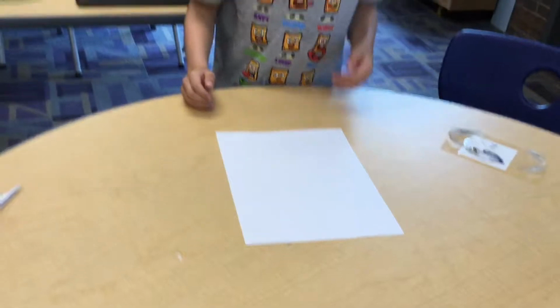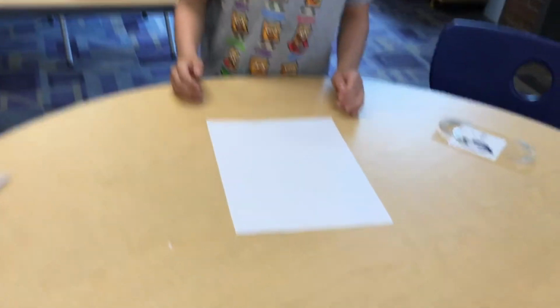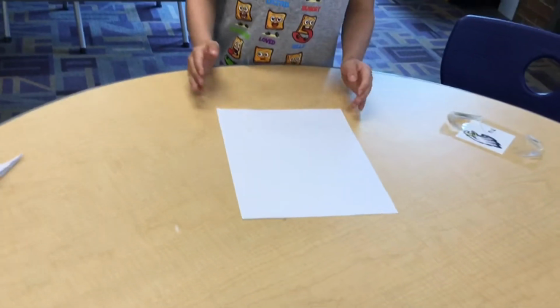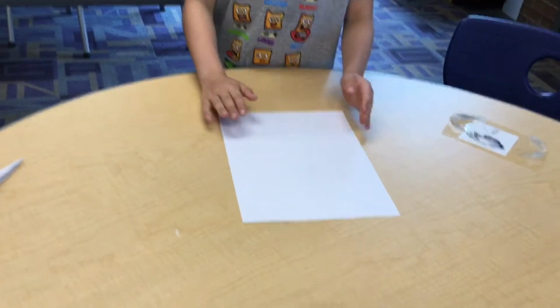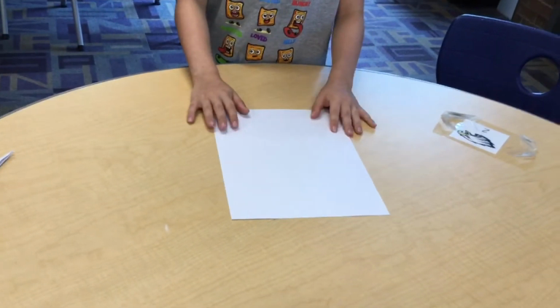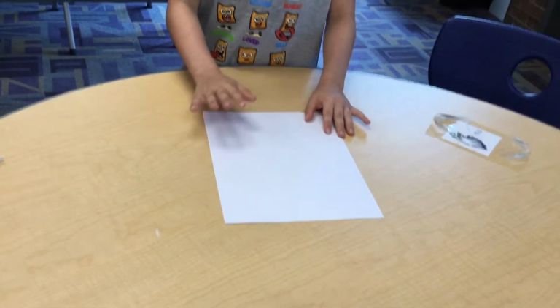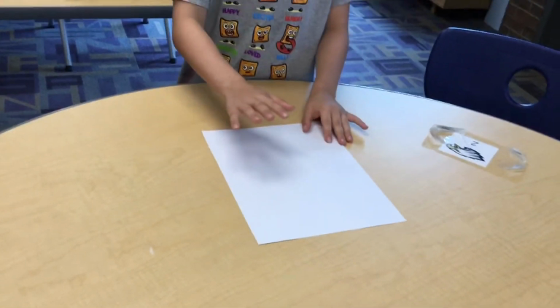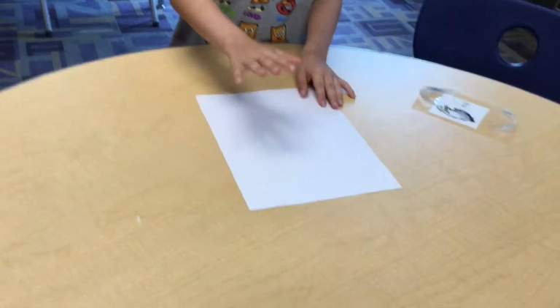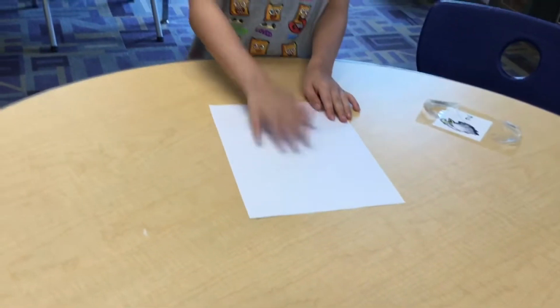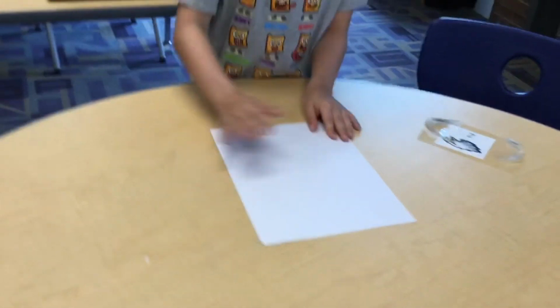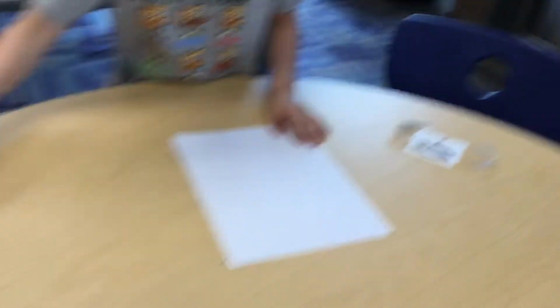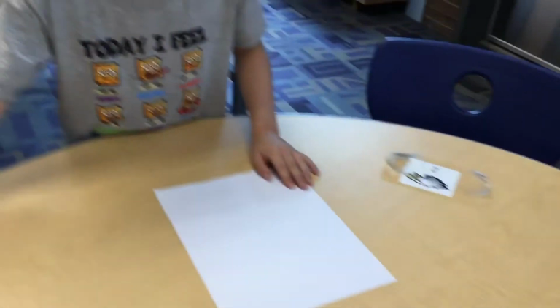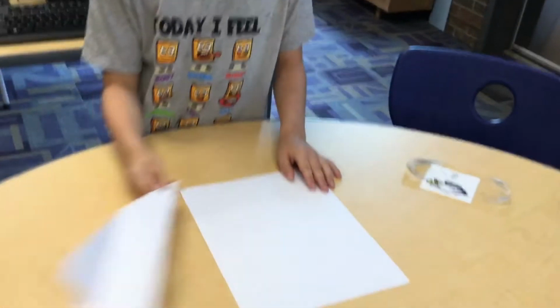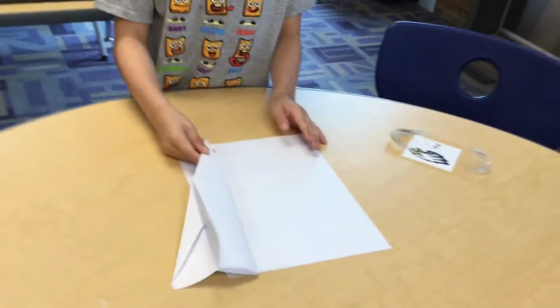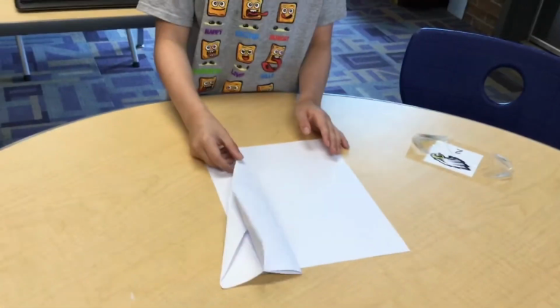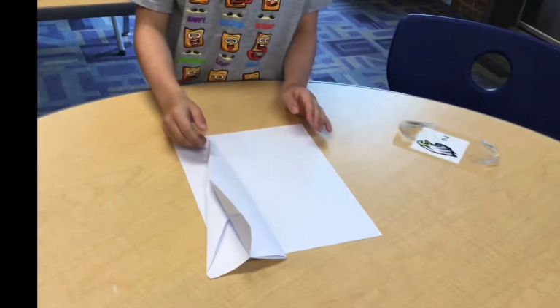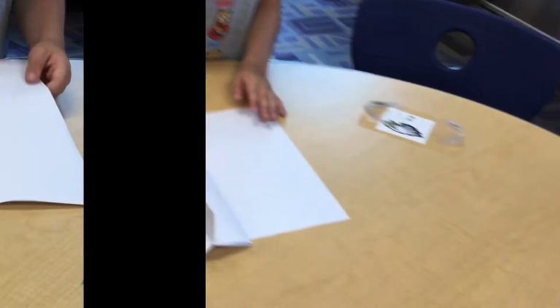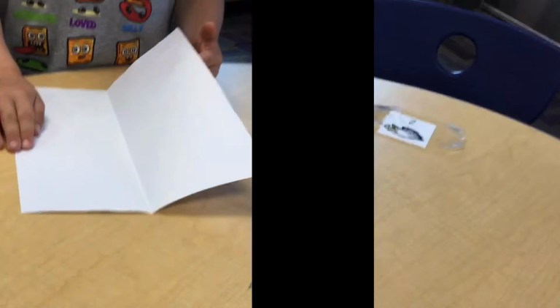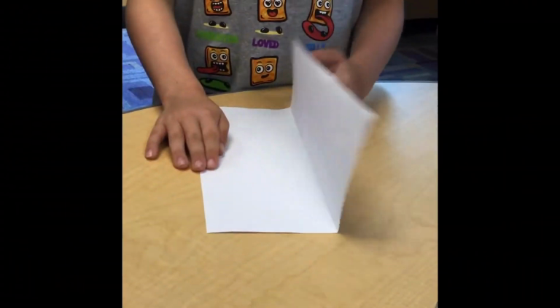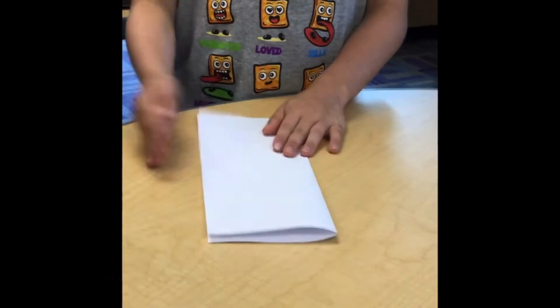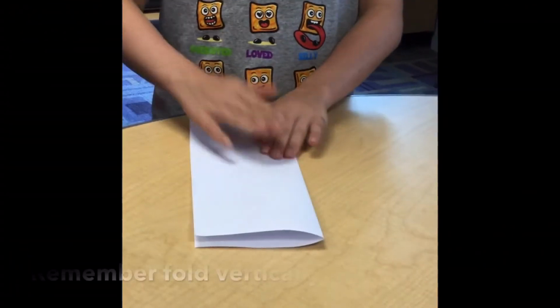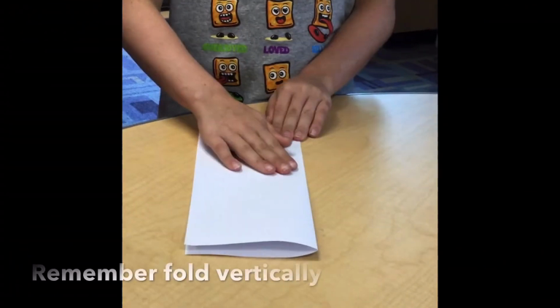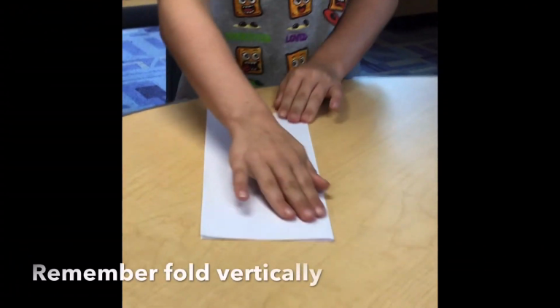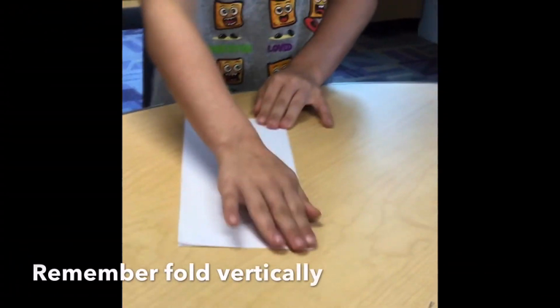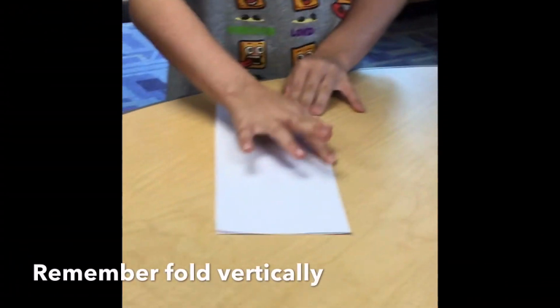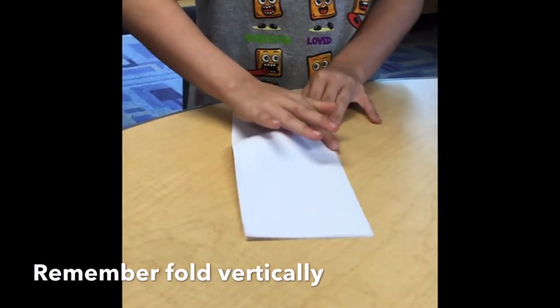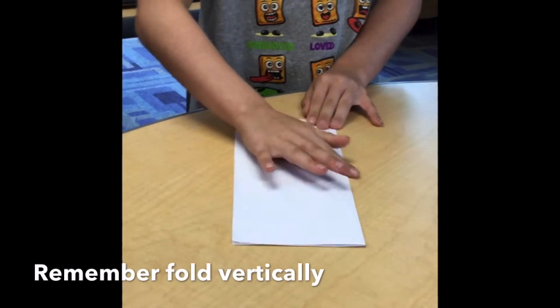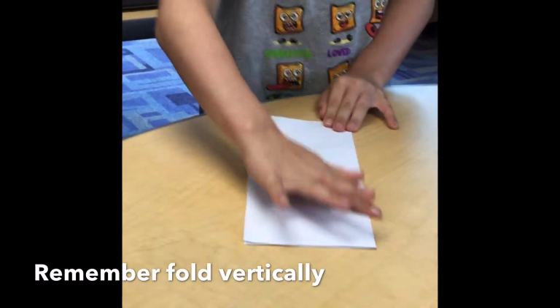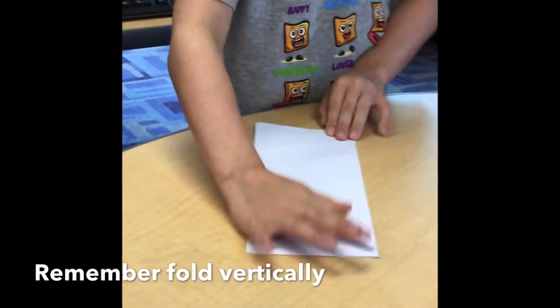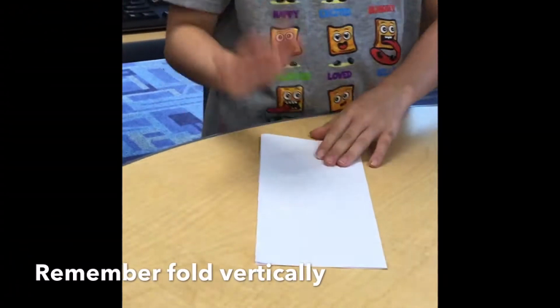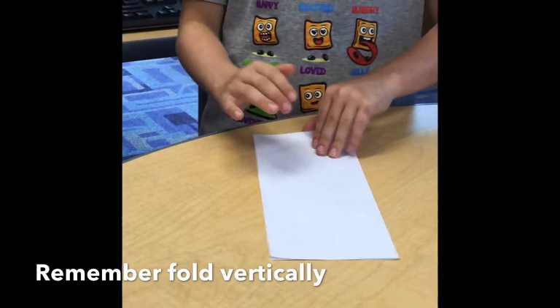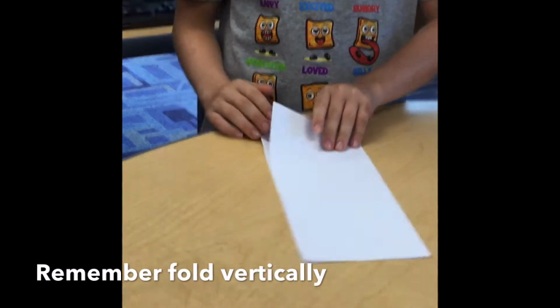Welcome back. Today we're going to show you how to turn this into this. First, fold the paper in half and then unfold.